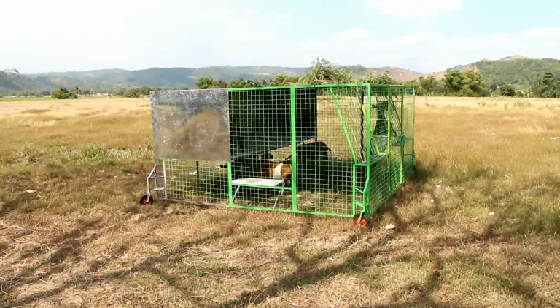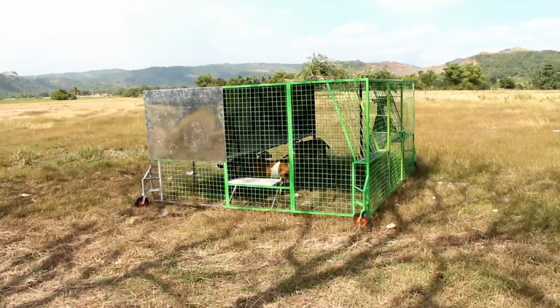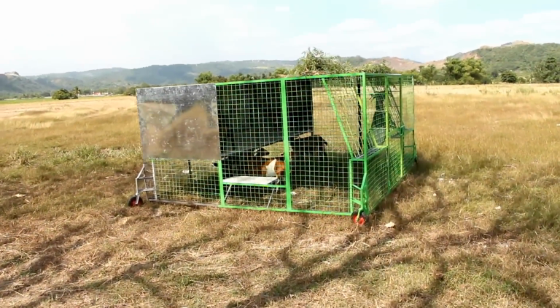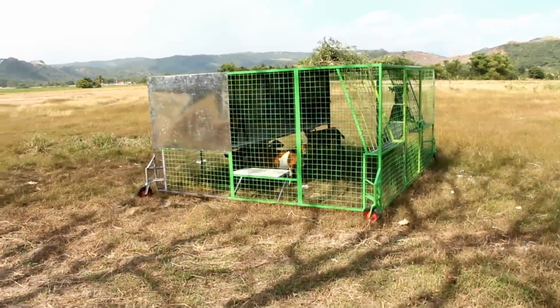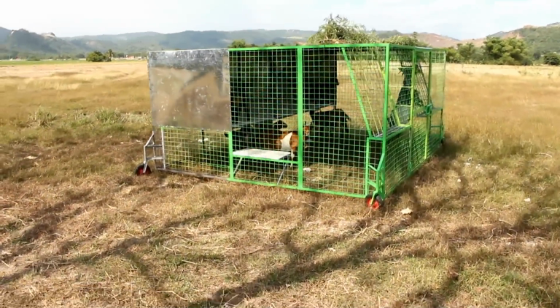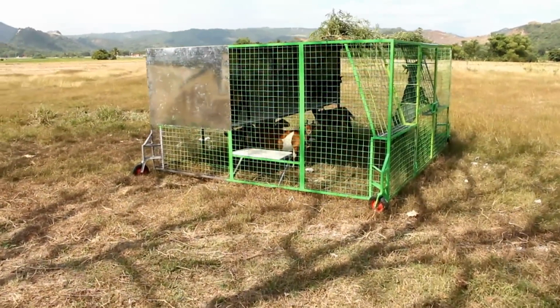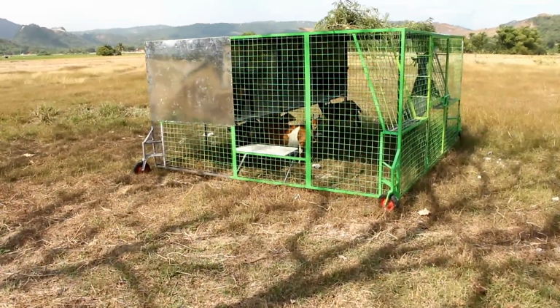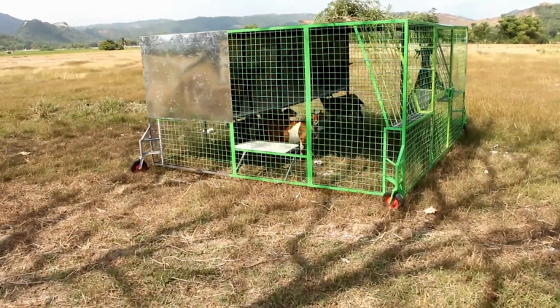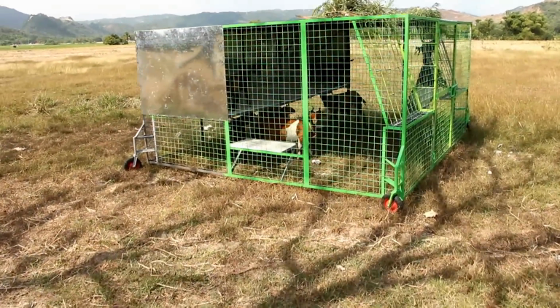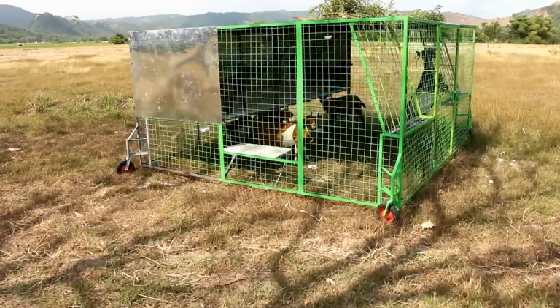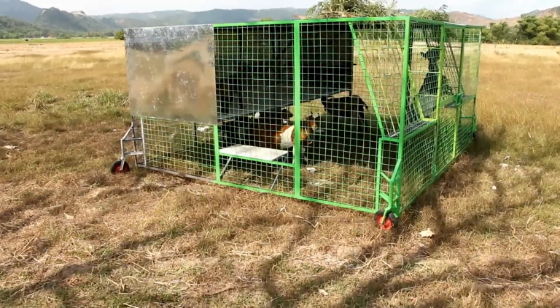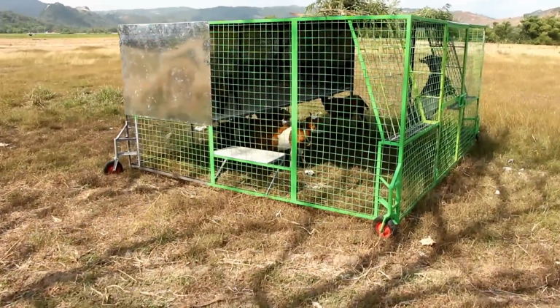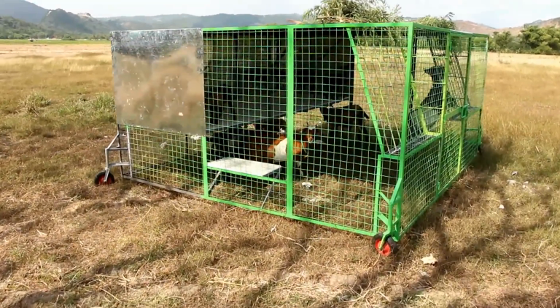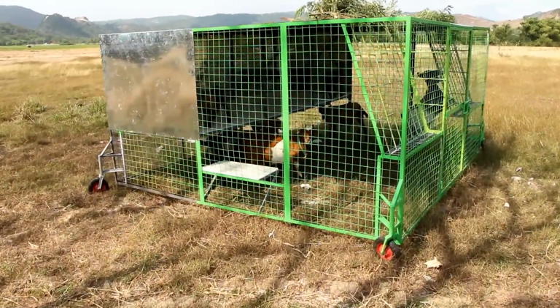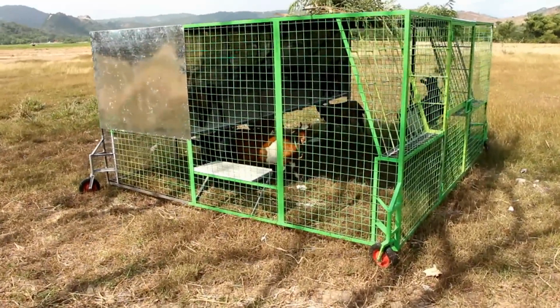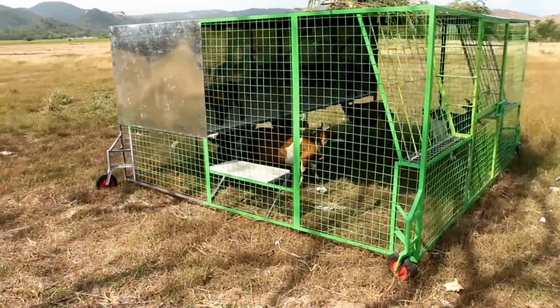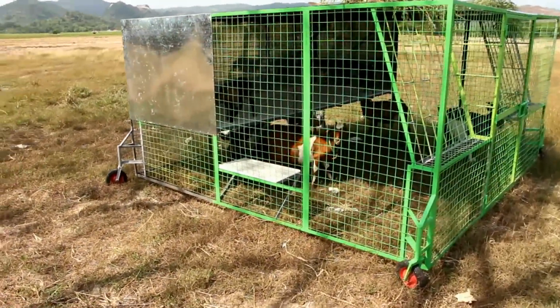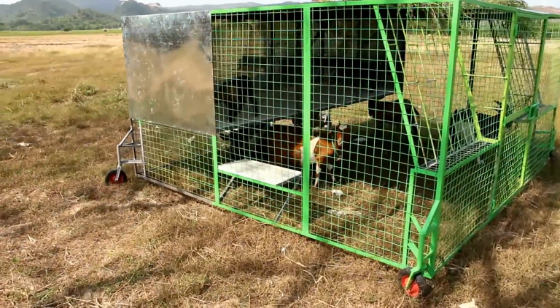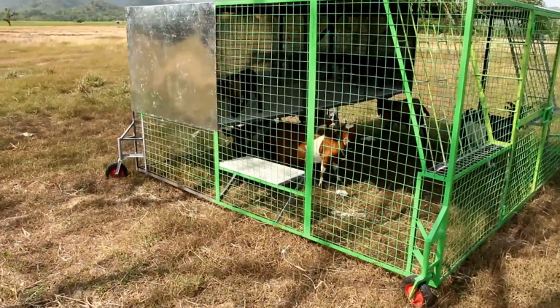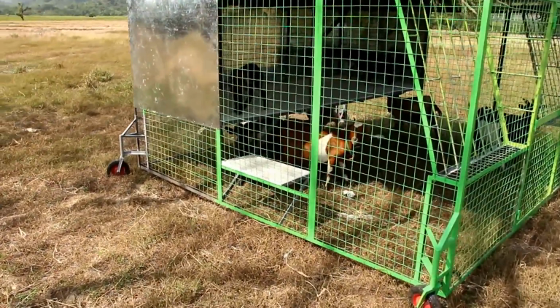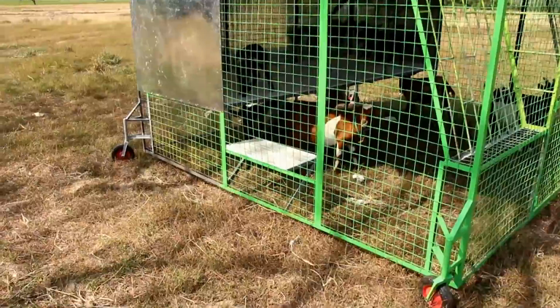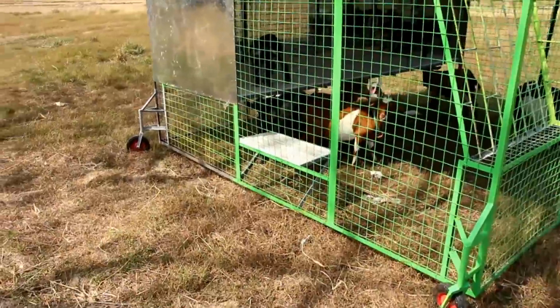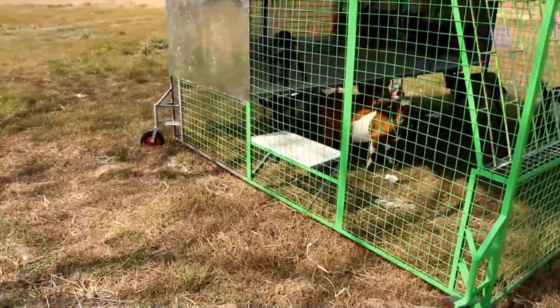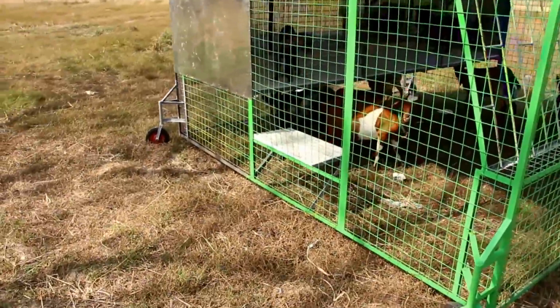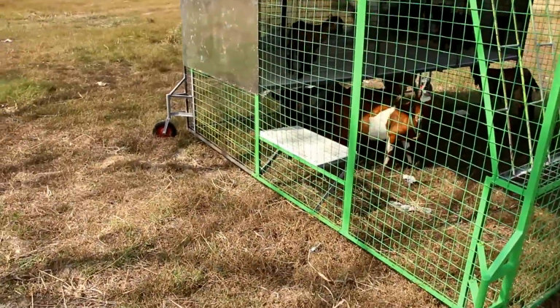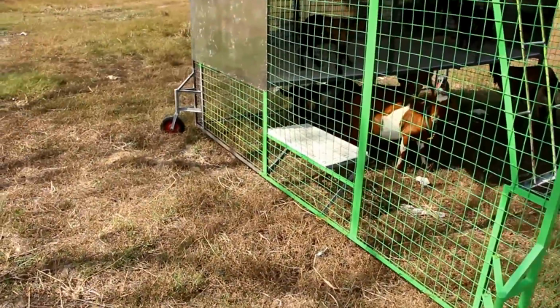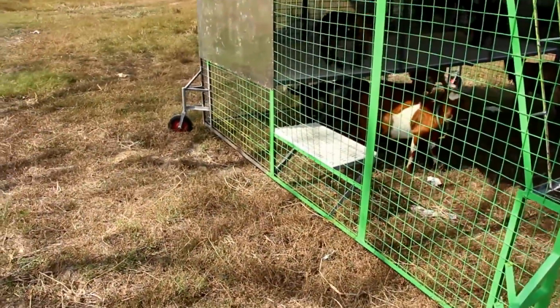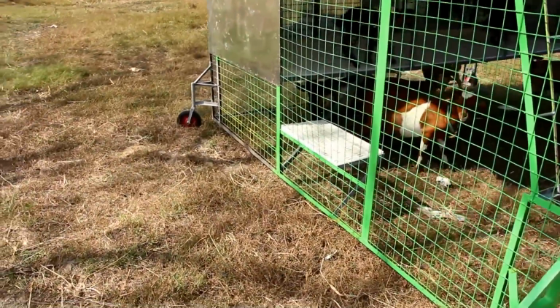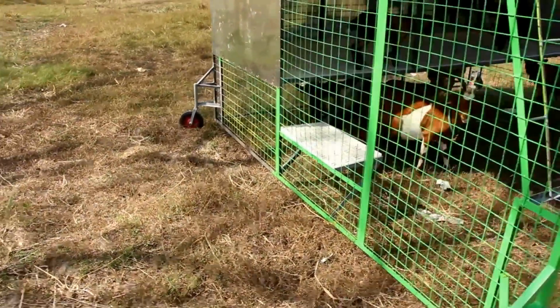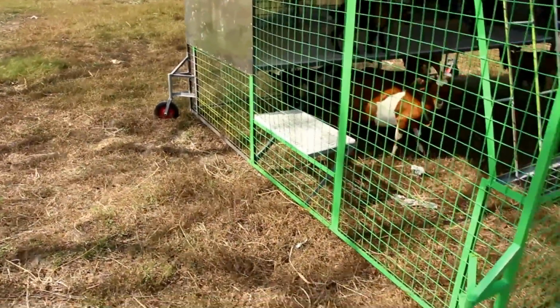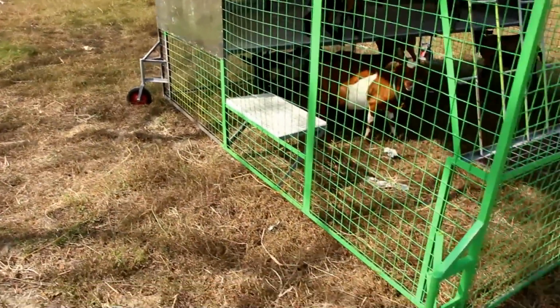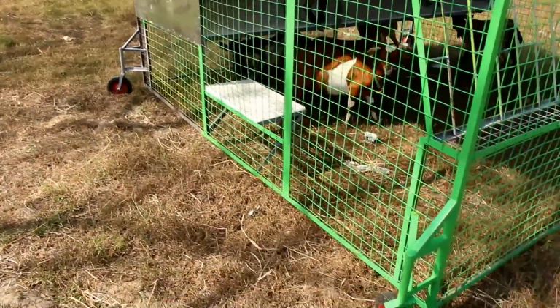Let's take another look at our goat tractors. In the future videos, we'll show you how we manage our pastures using our goat tractors.